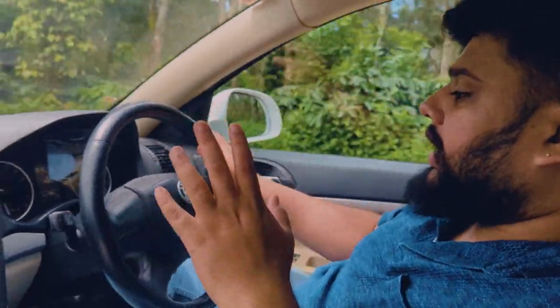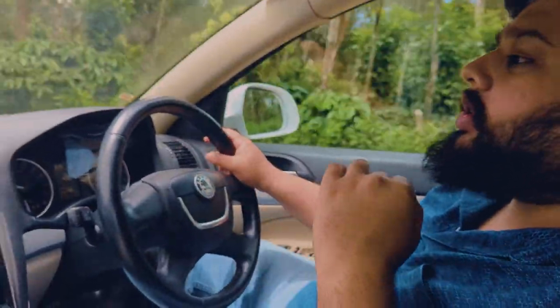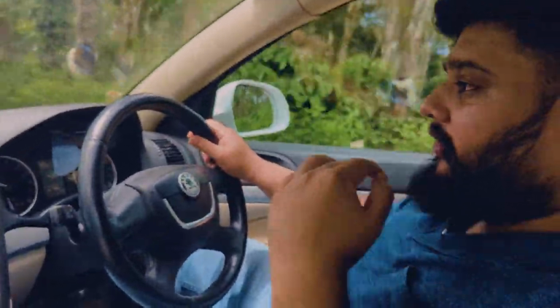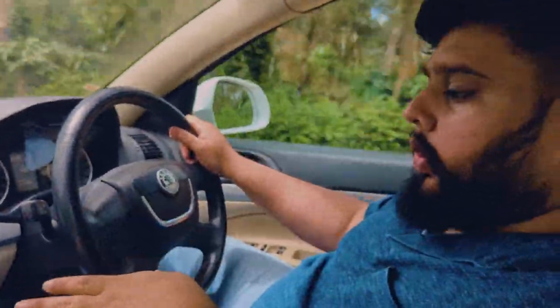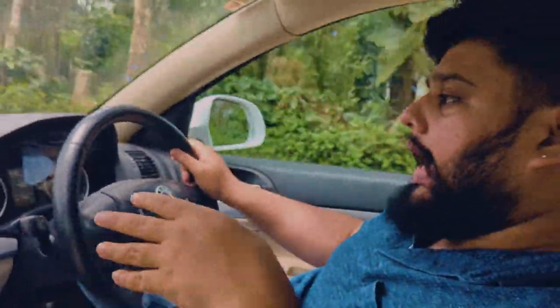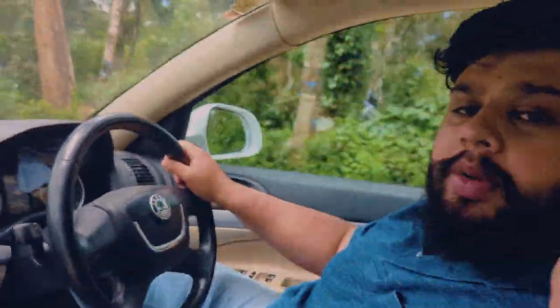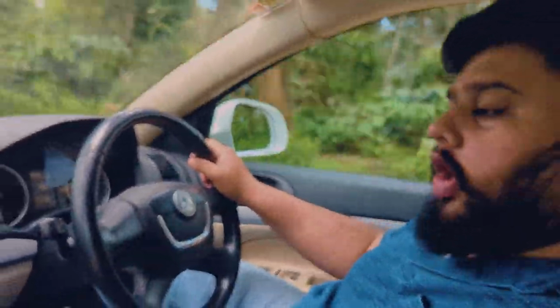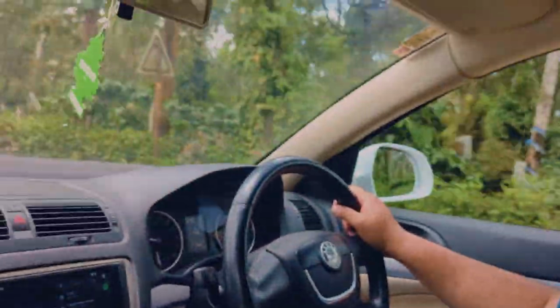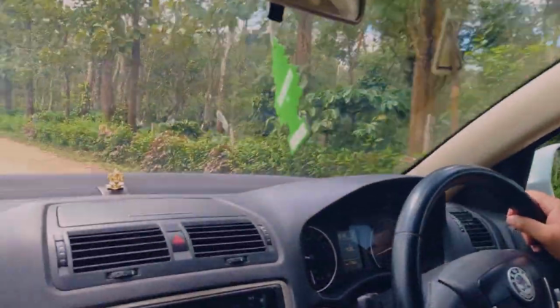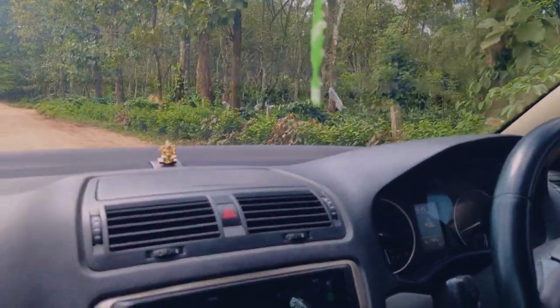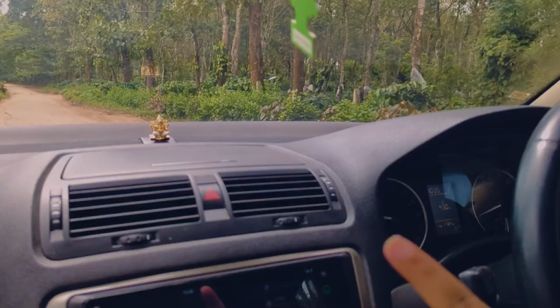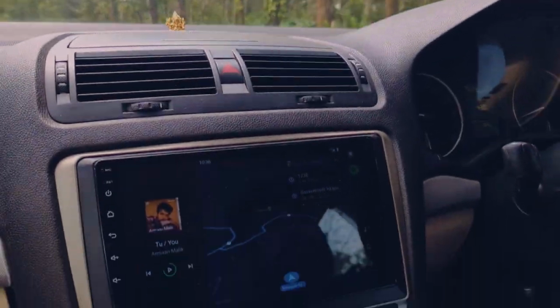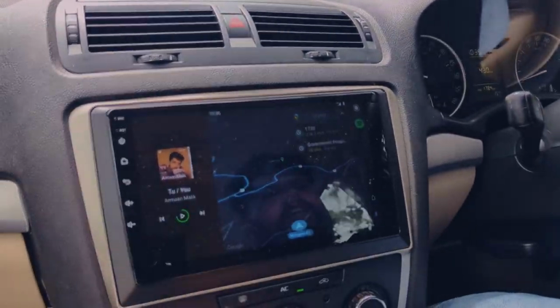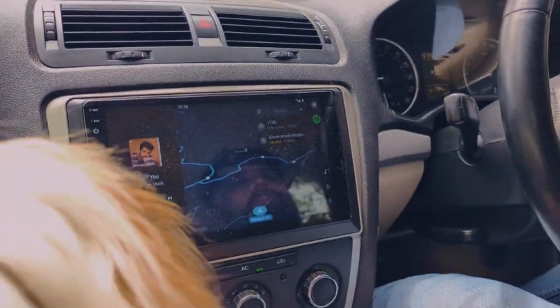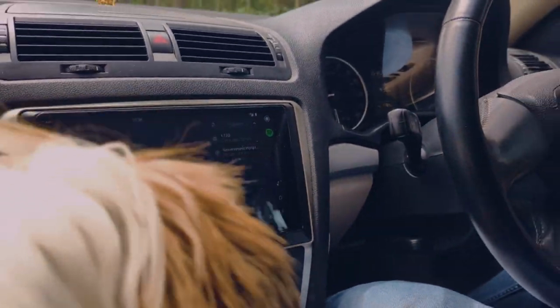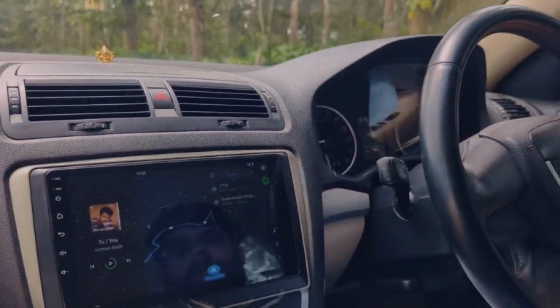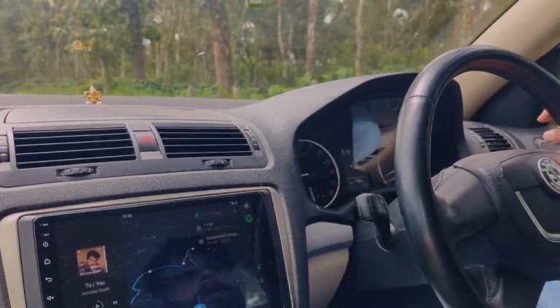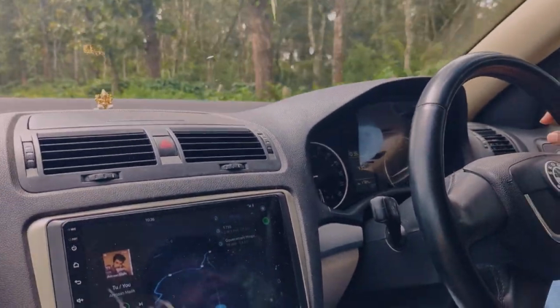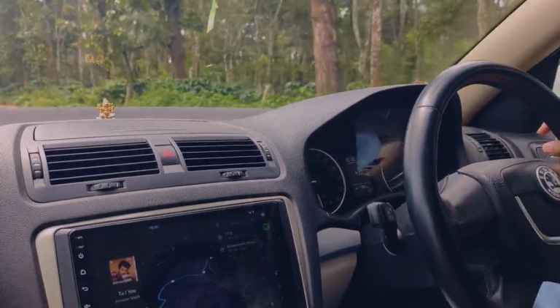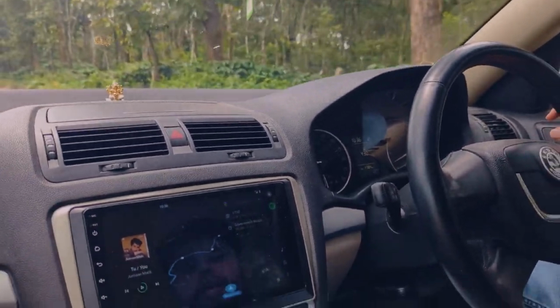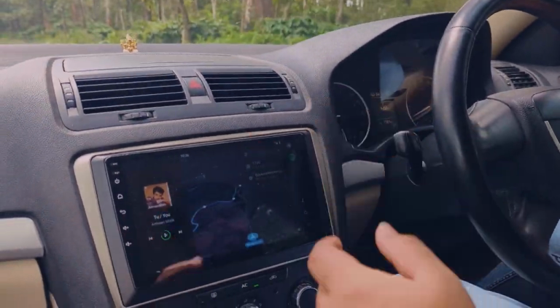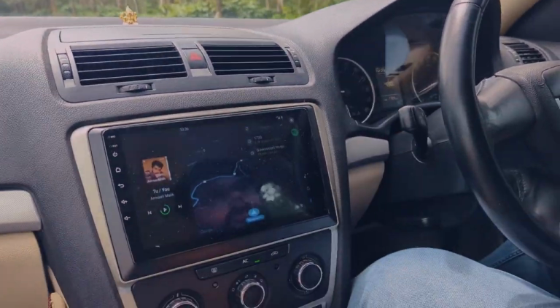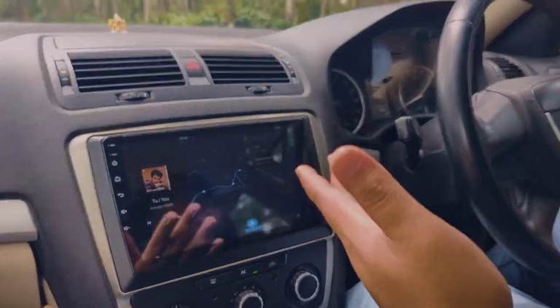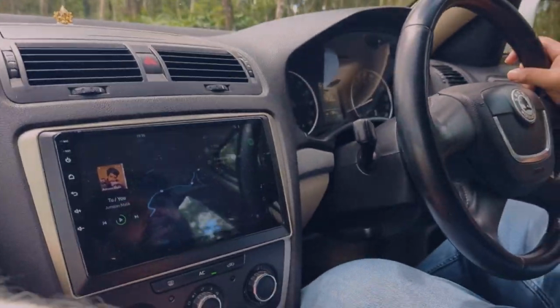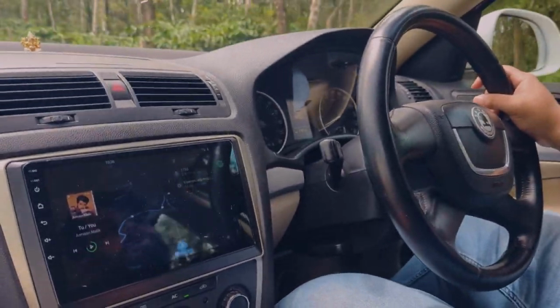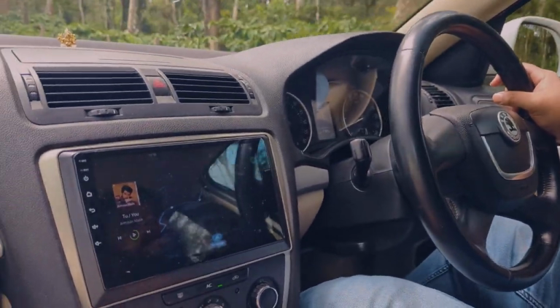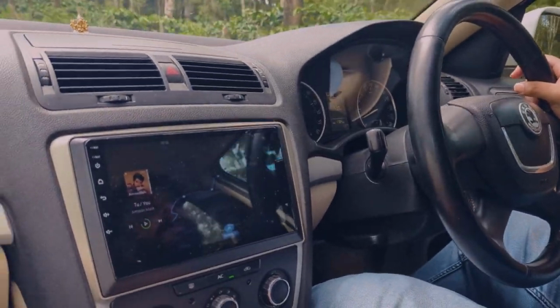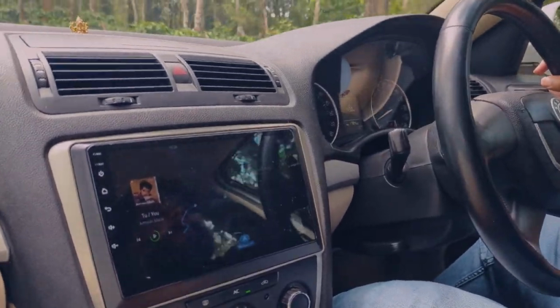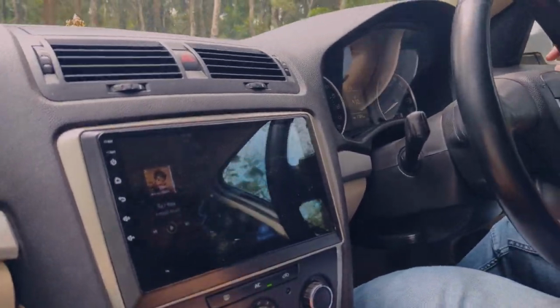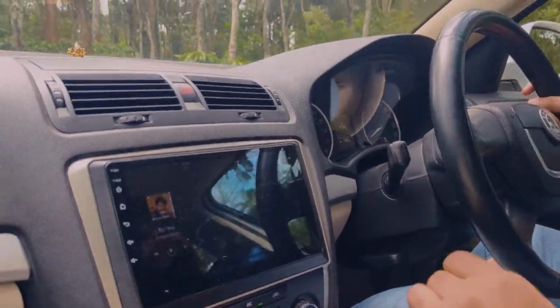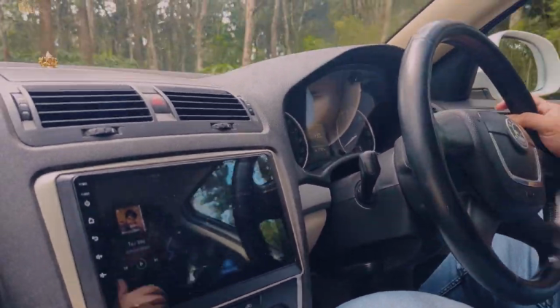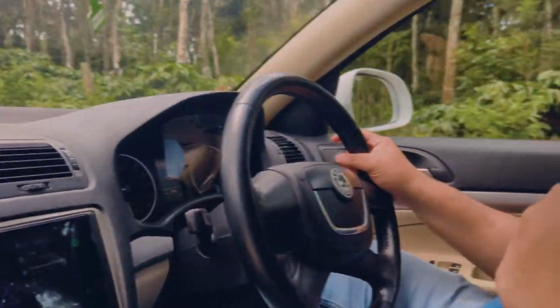The car is absolutely perfect now. My brother also got an Android system installed — he got it from Instagram — so it now has wireless Android Auto as well.